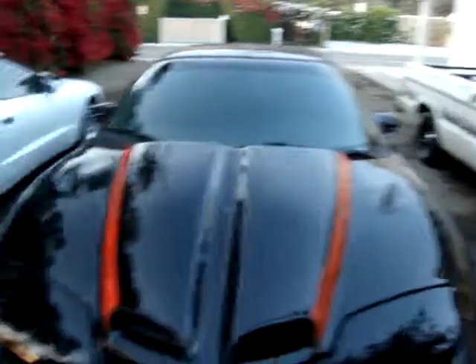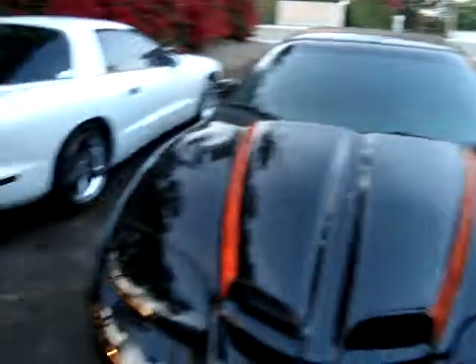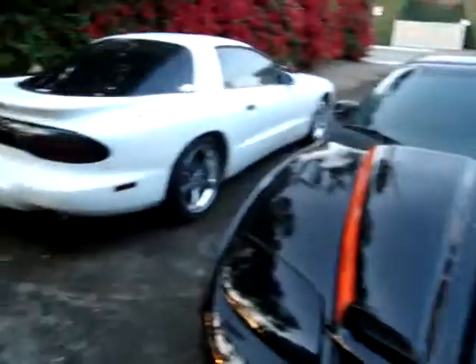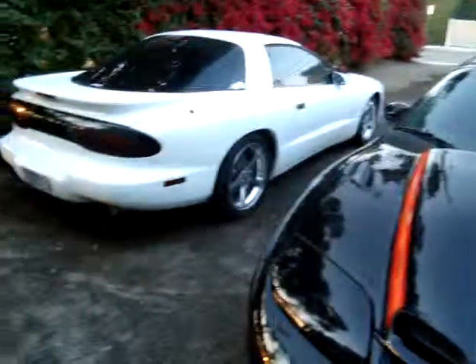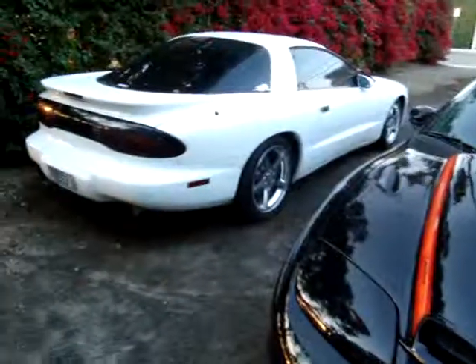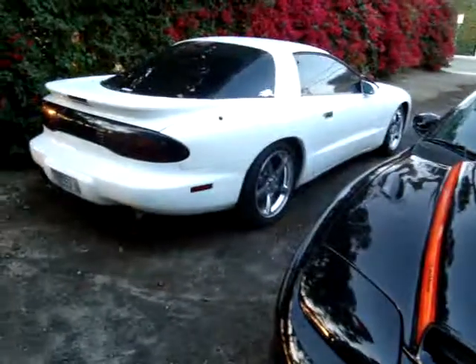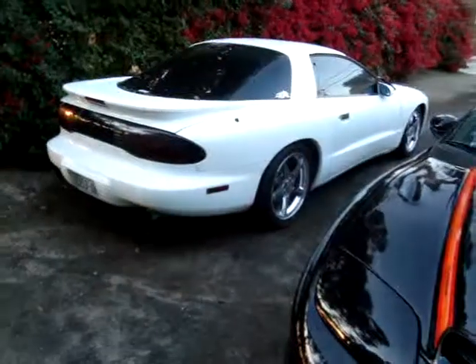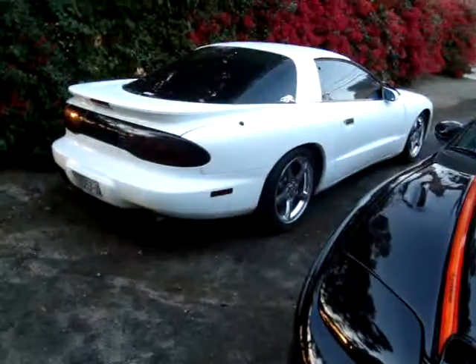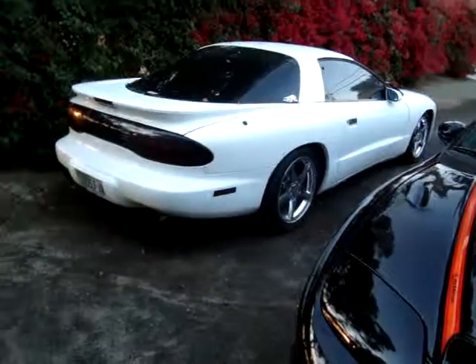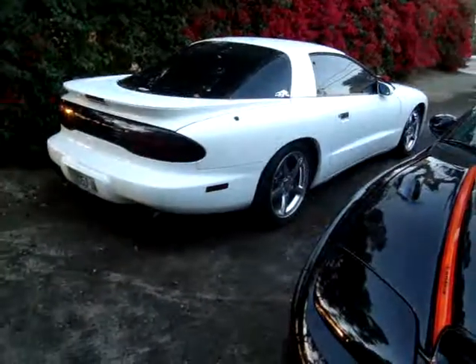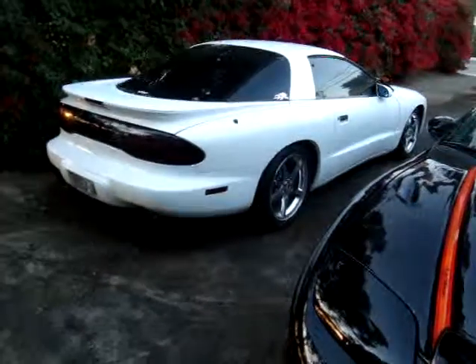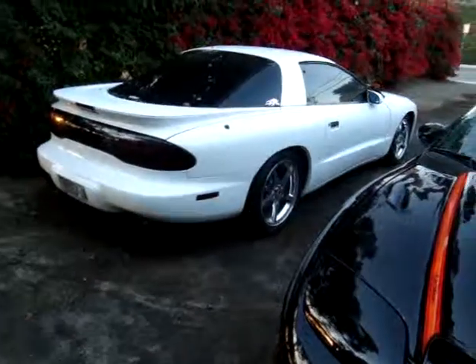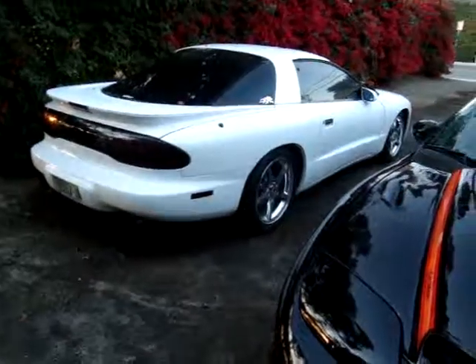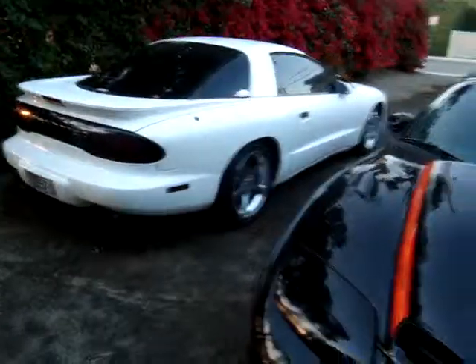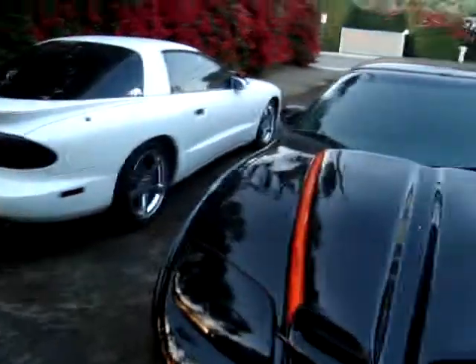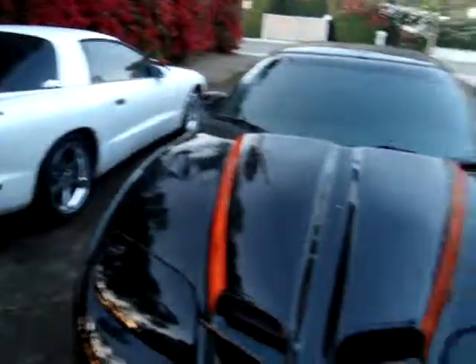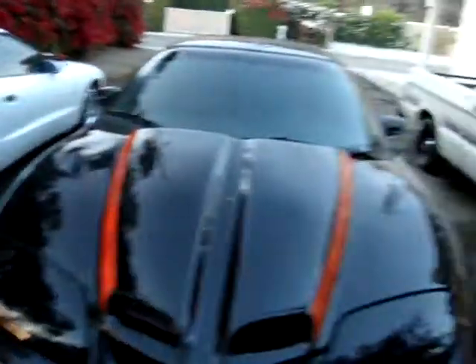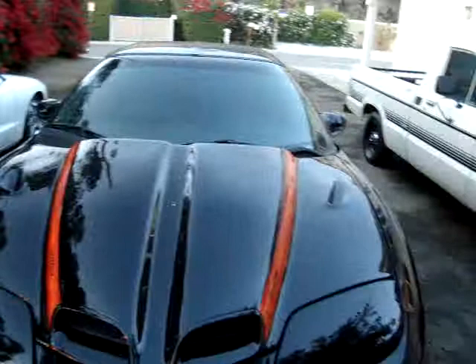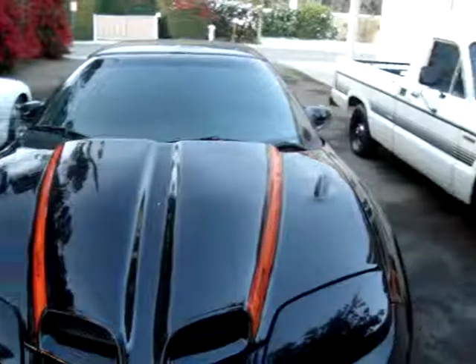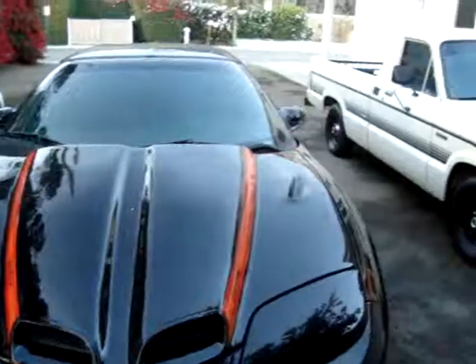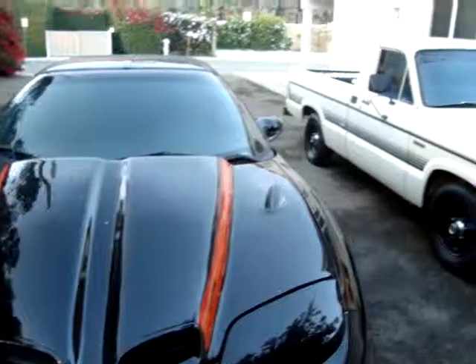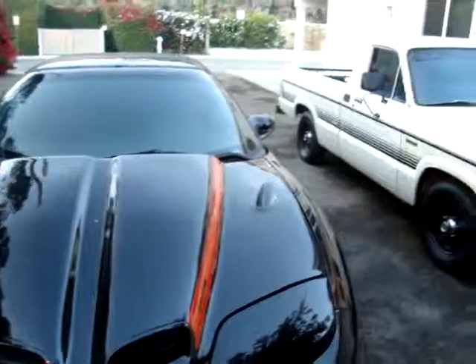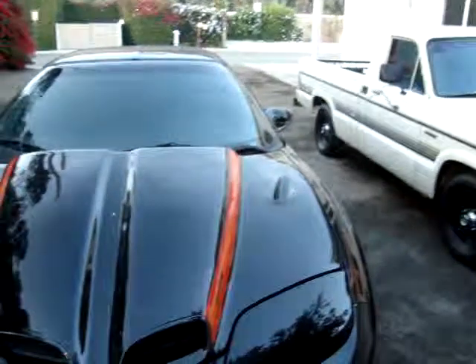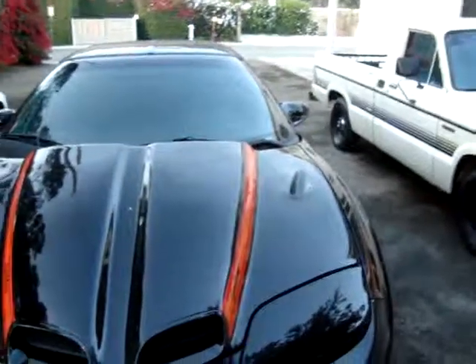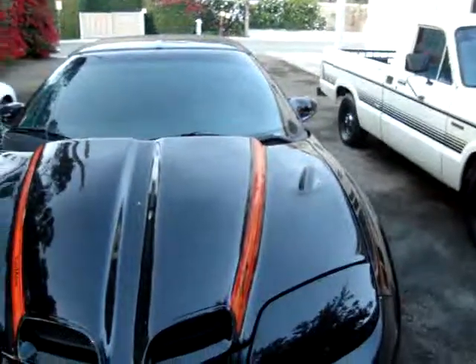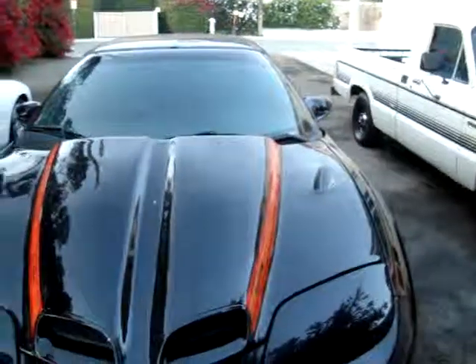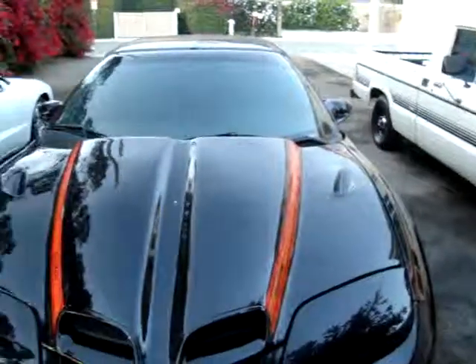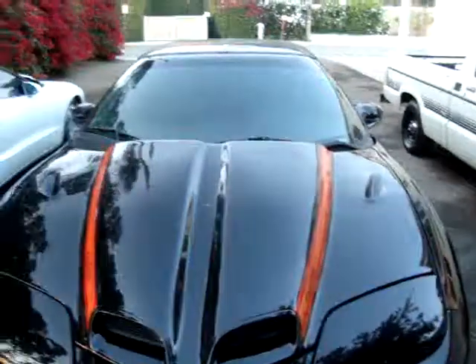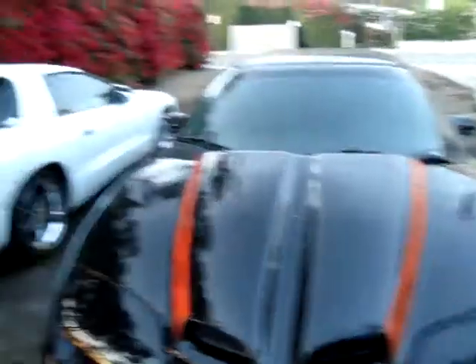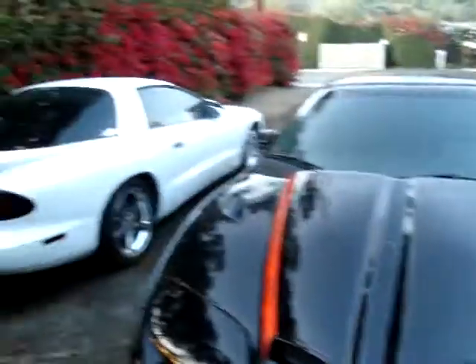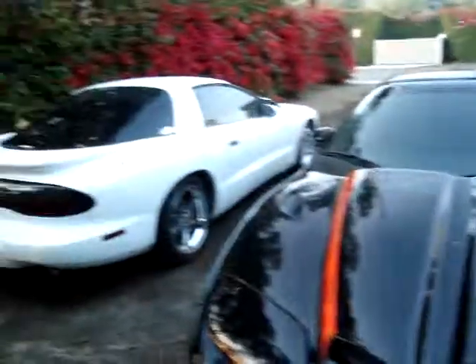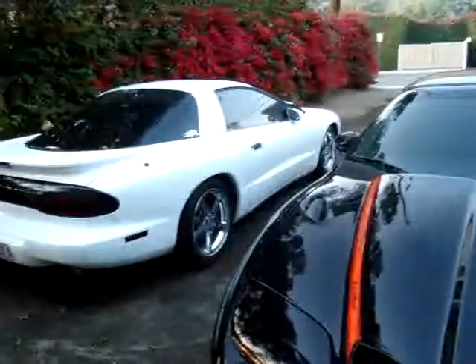If anybody says that their car is done, they're lying to you. A car is never done. There's always something you can do with it without even spending any money.